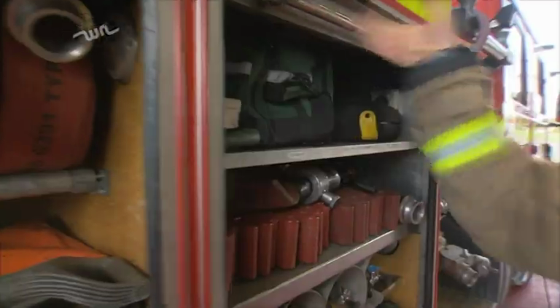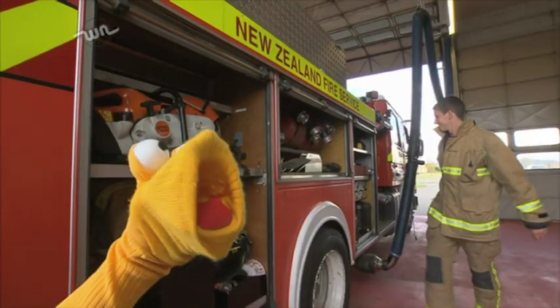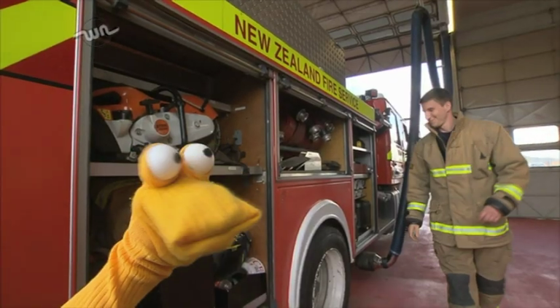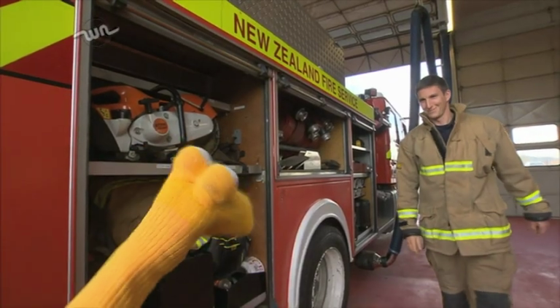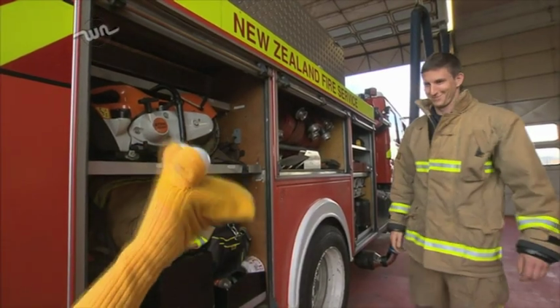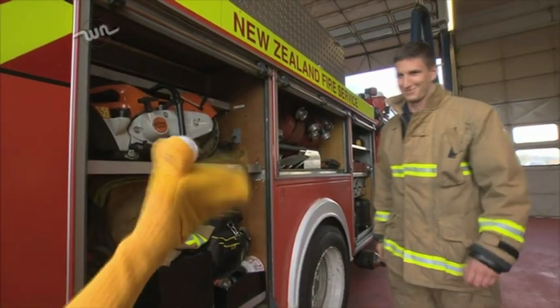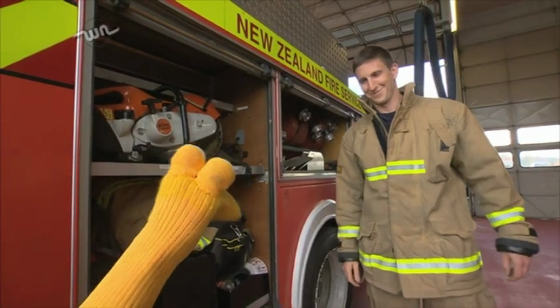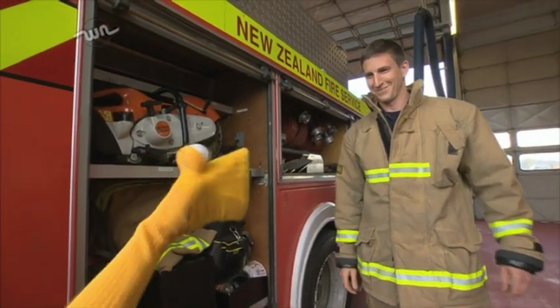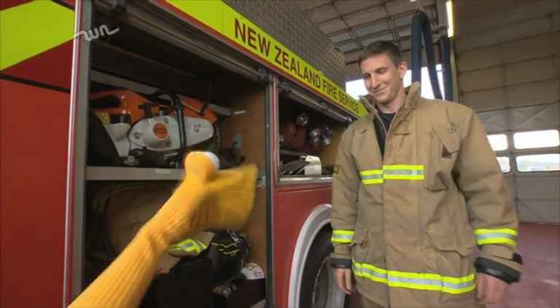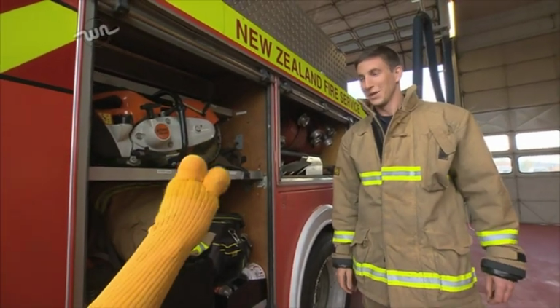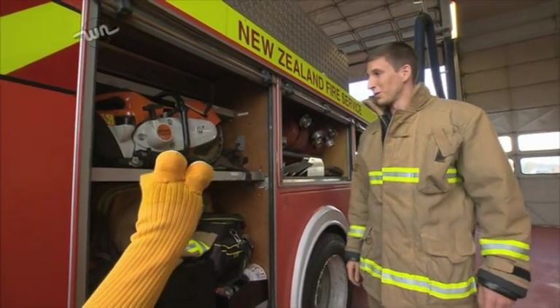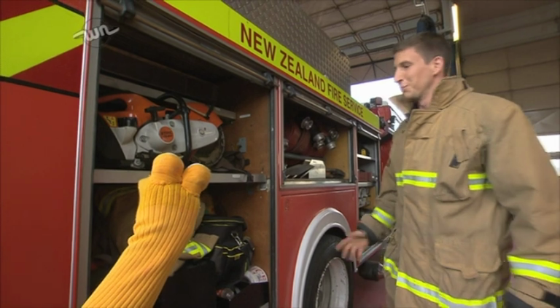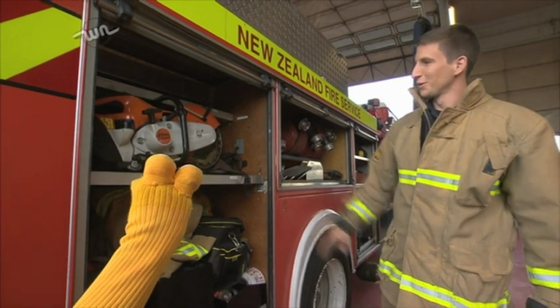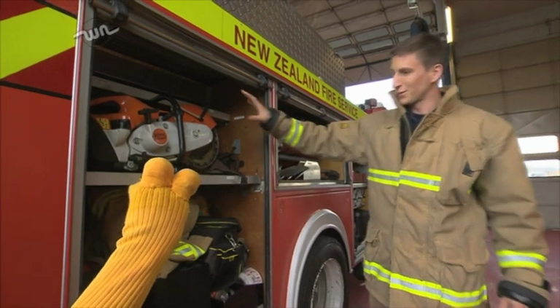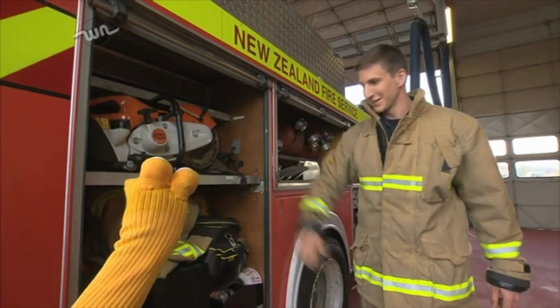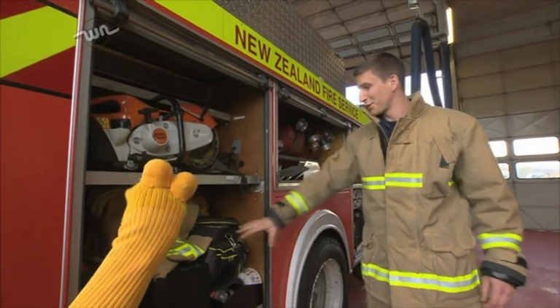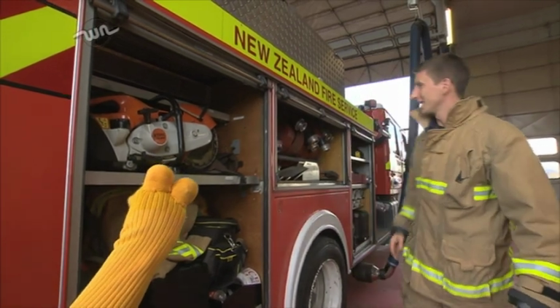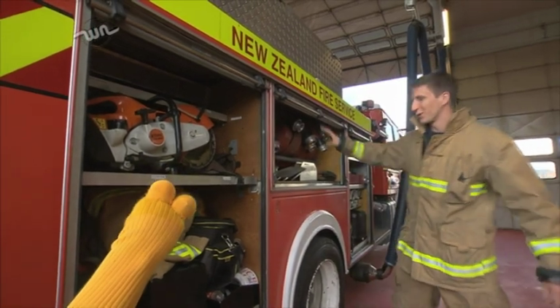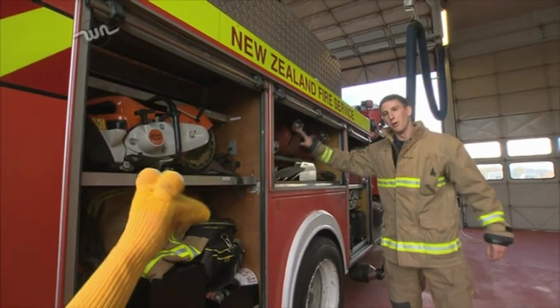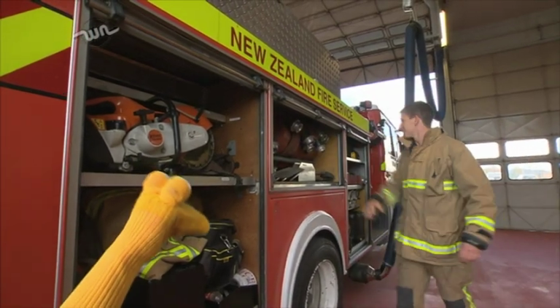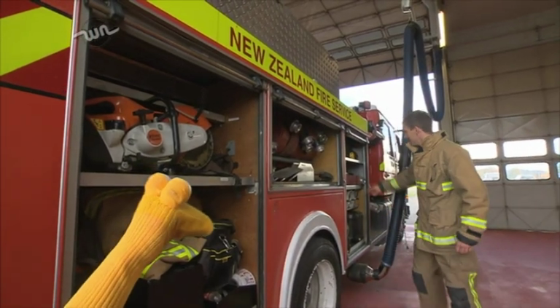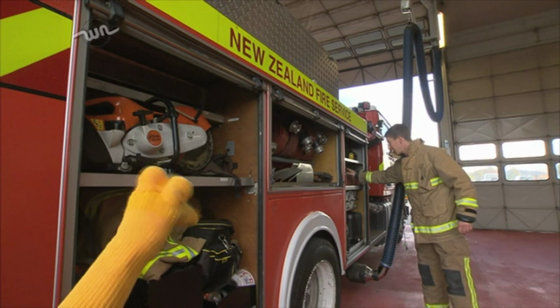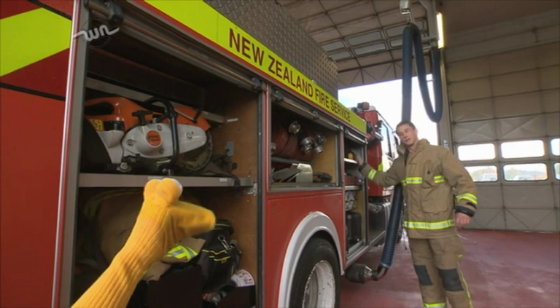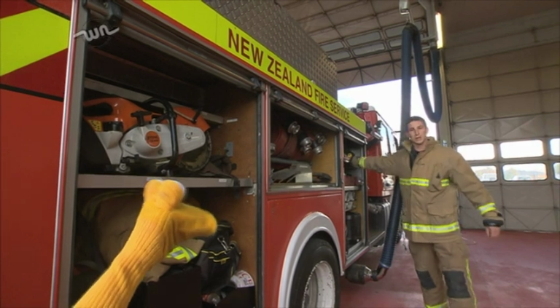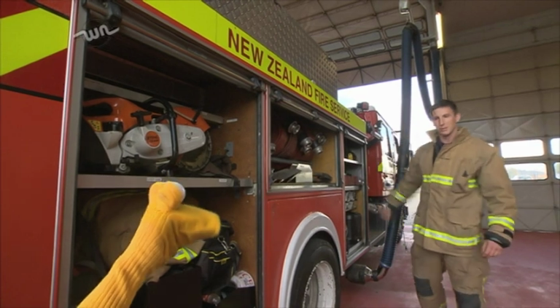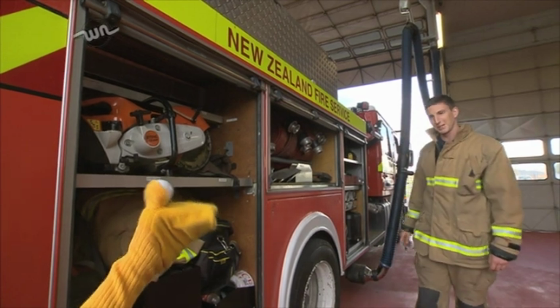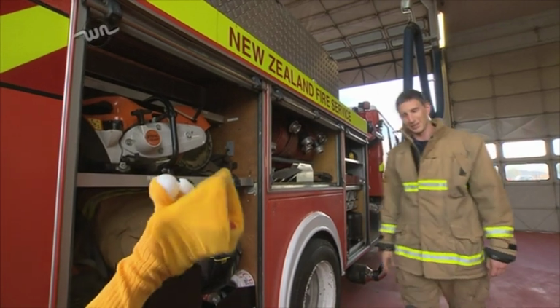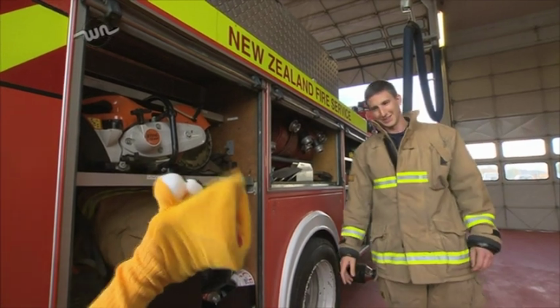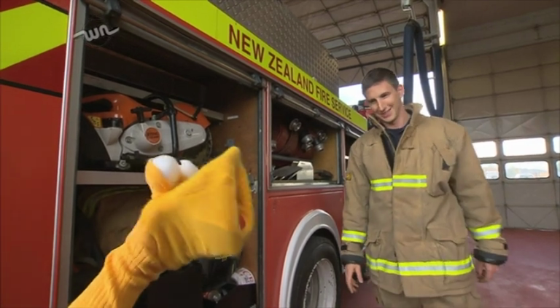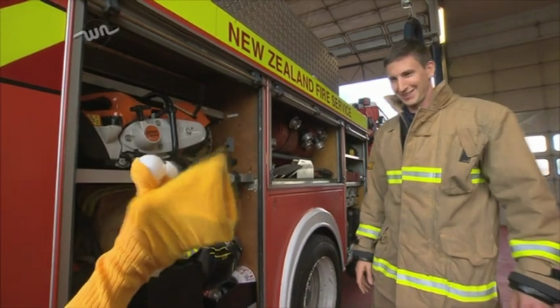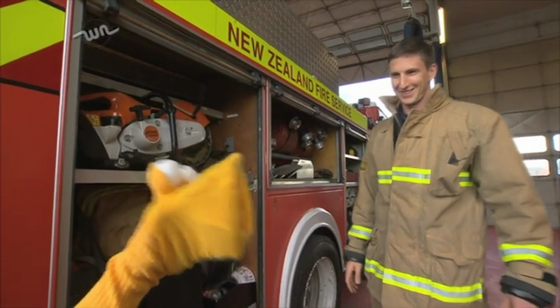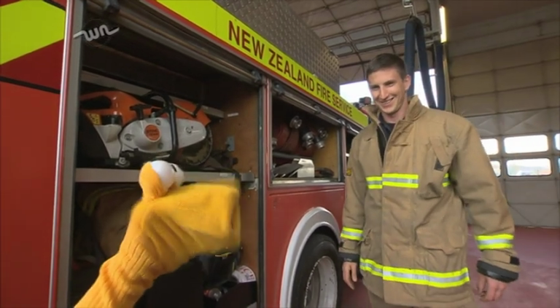There's even more! Hamish, what's all this stuff? Well, there's lots more. Here we've got cutting gear, we've got some lights, we've got even more hoses, and we've got our first aid equipment up at the back. Wicked! This is the best job ever!